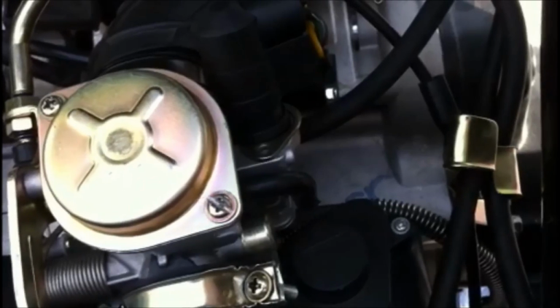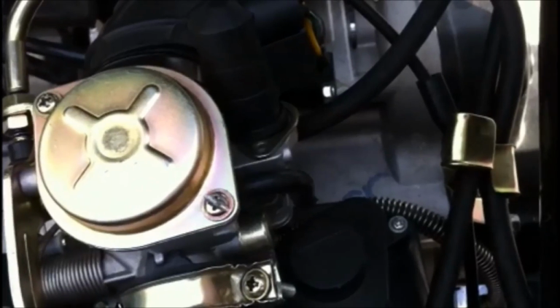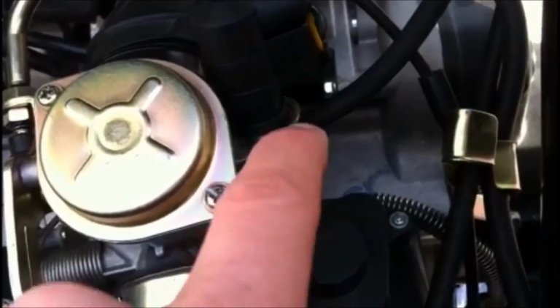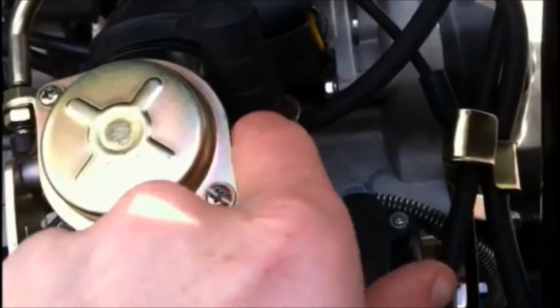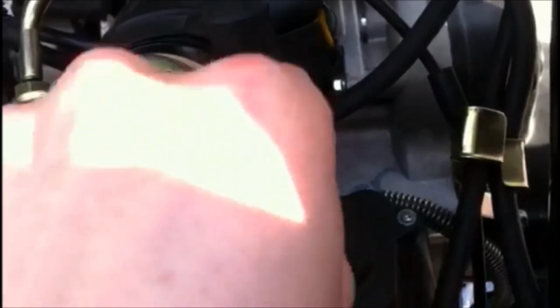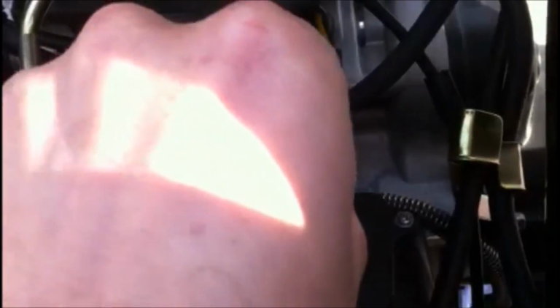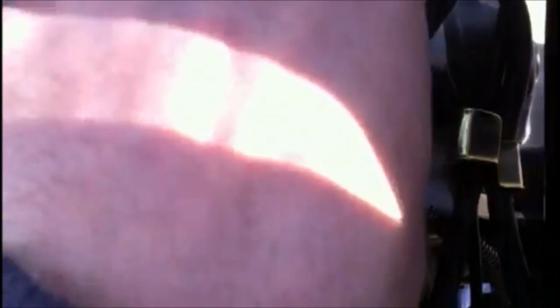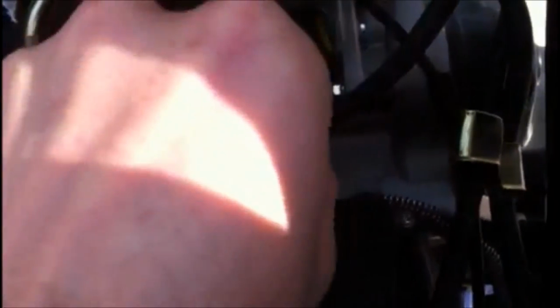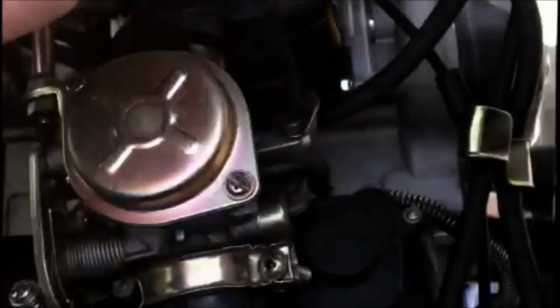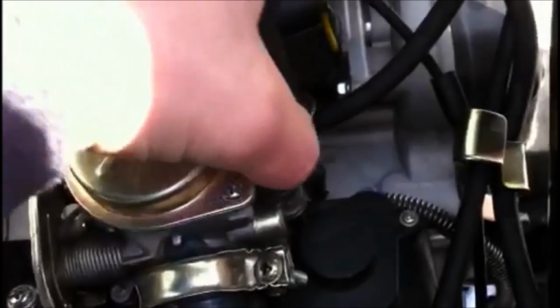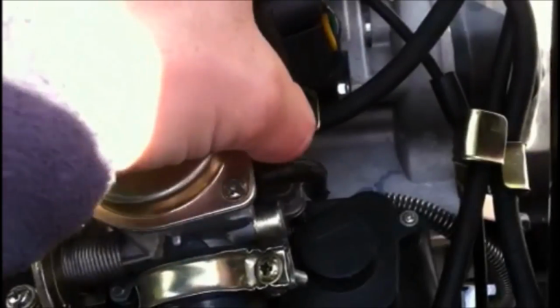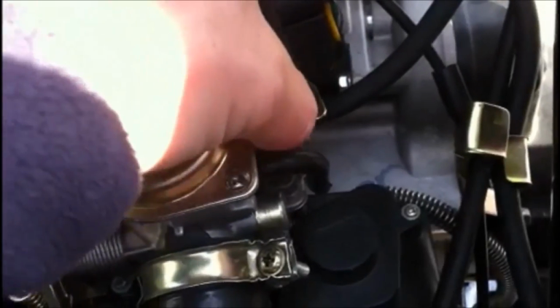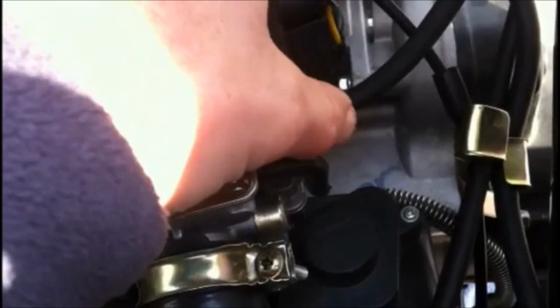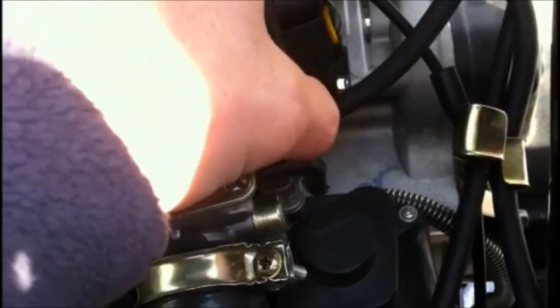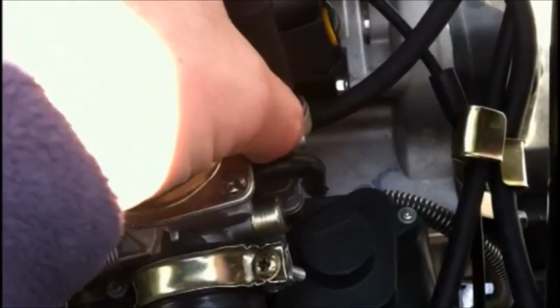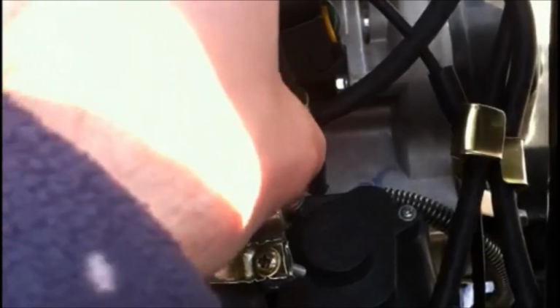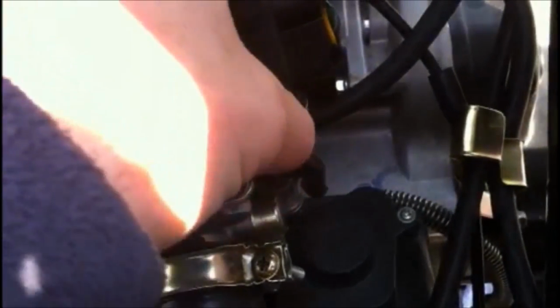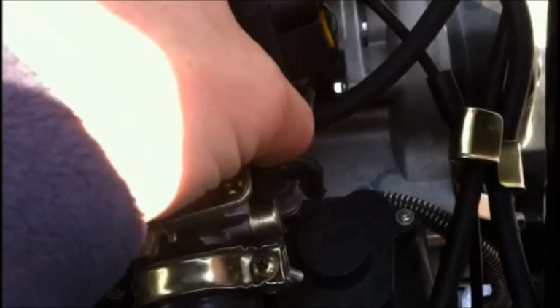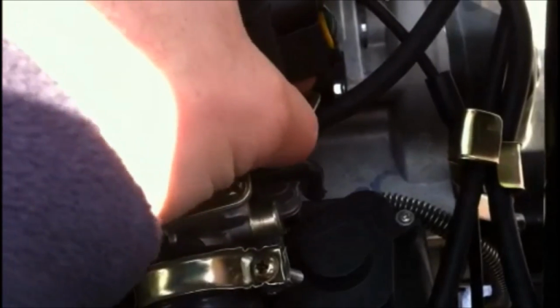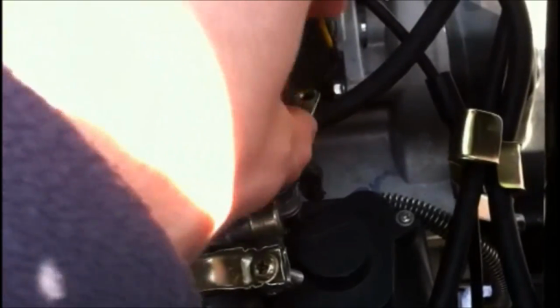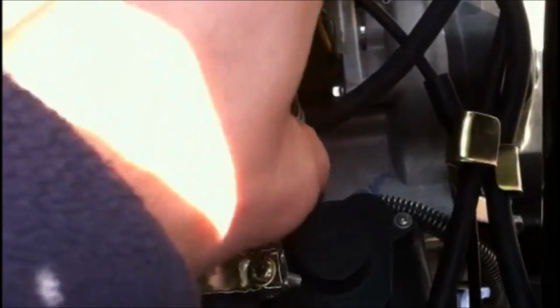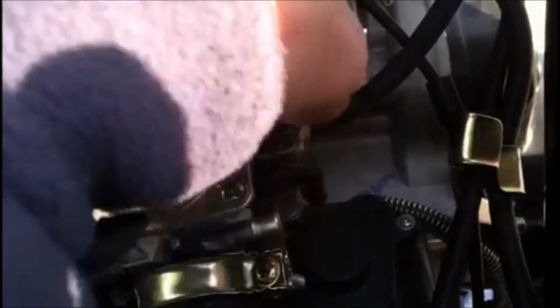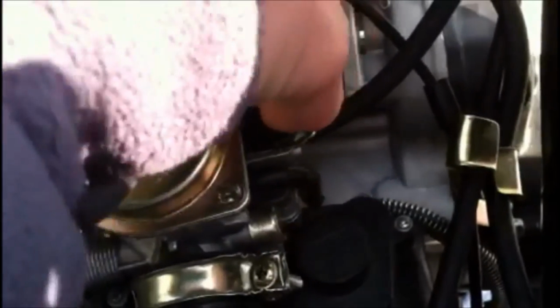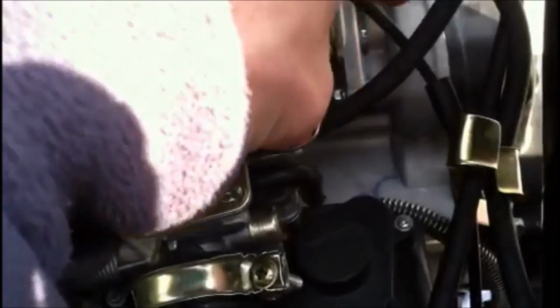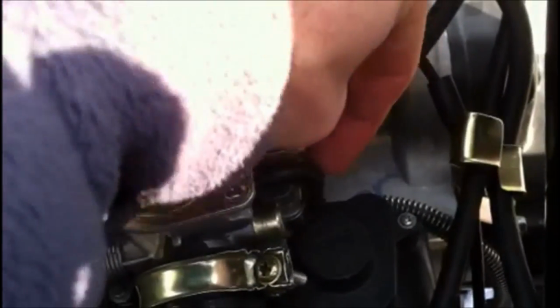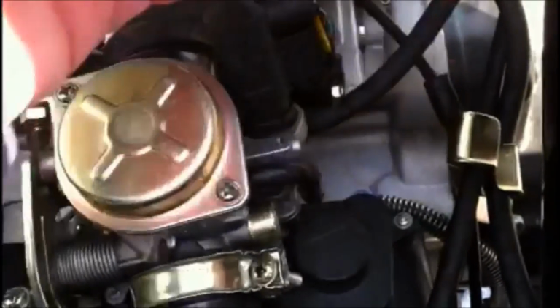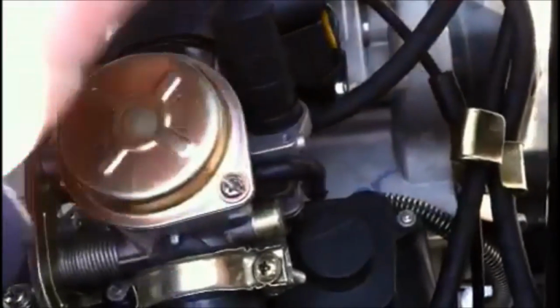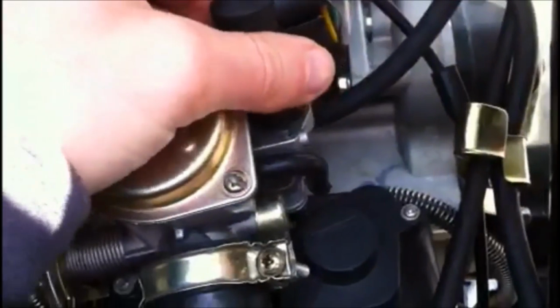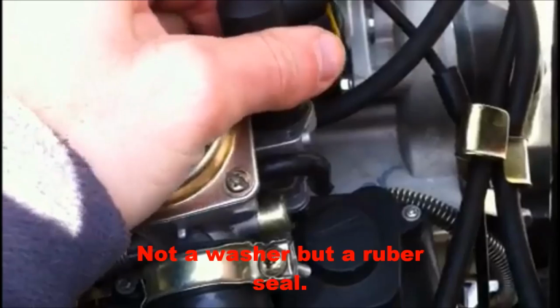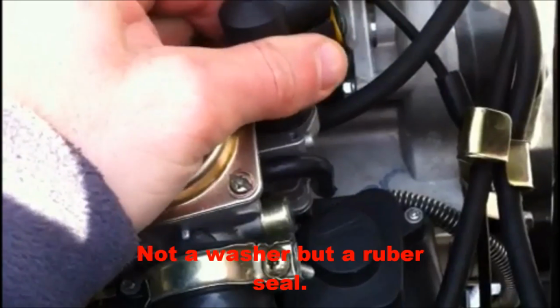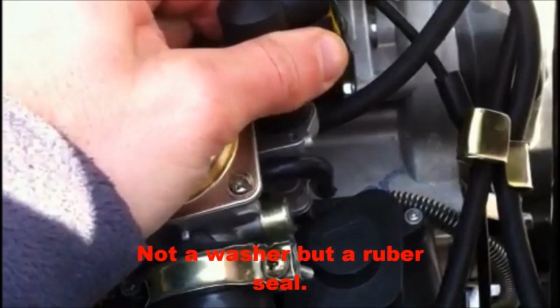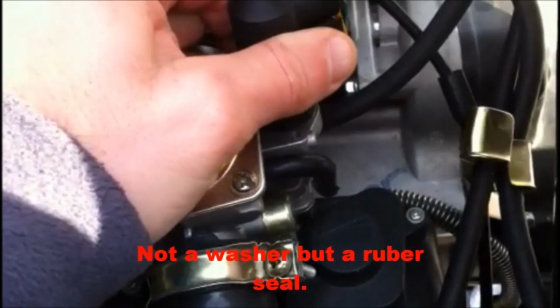This is just the little C-clamp that I'm going to try and wiggle off. Be careful with that choke — it's kind of delicate, you have to be very careful. There's also a washer; be careful not to lose that washer.